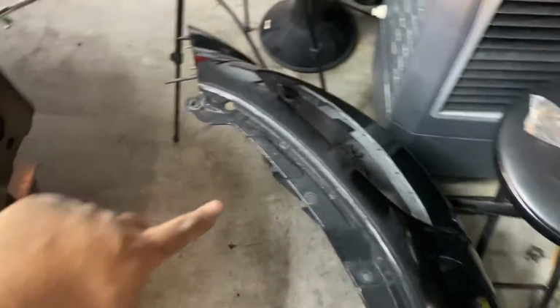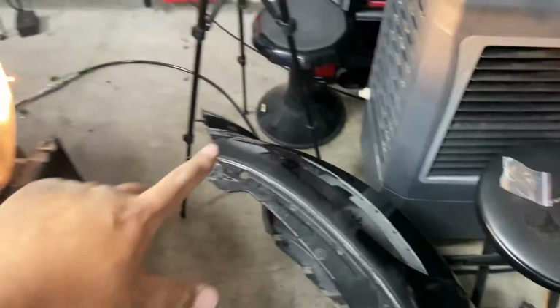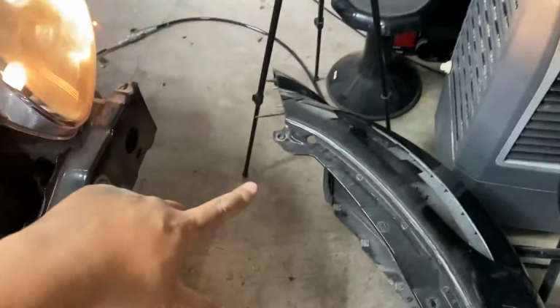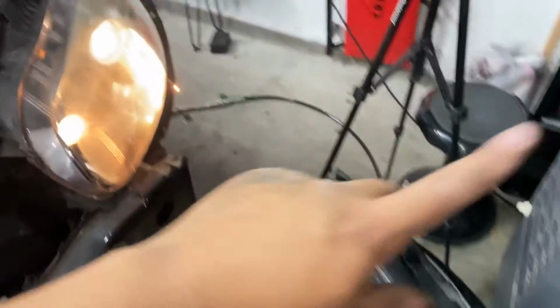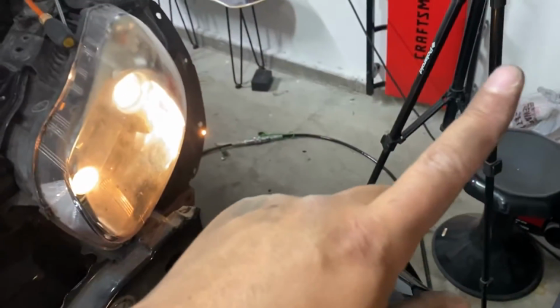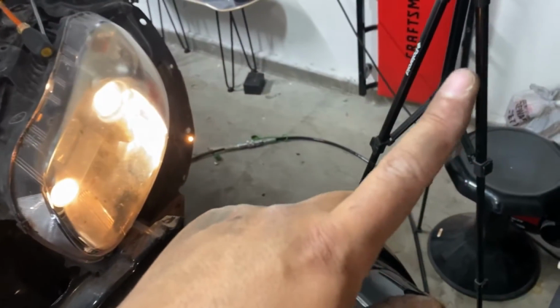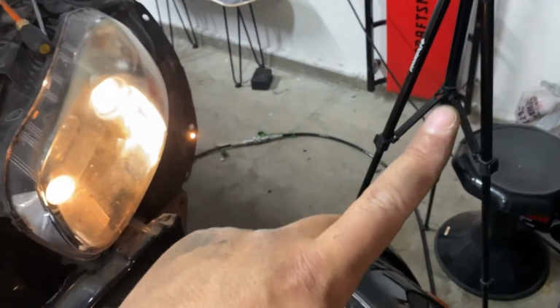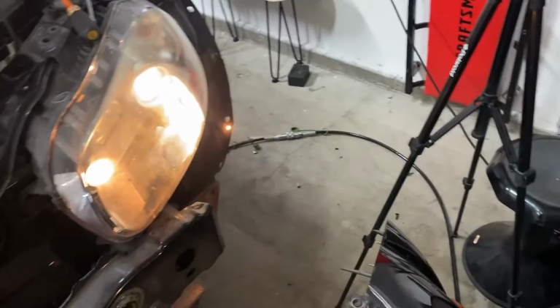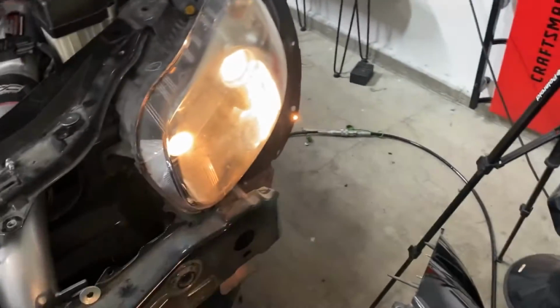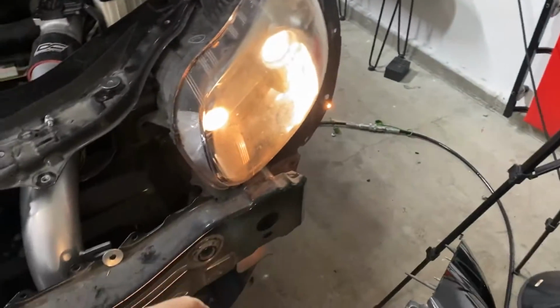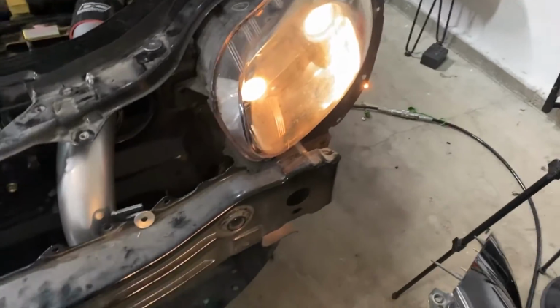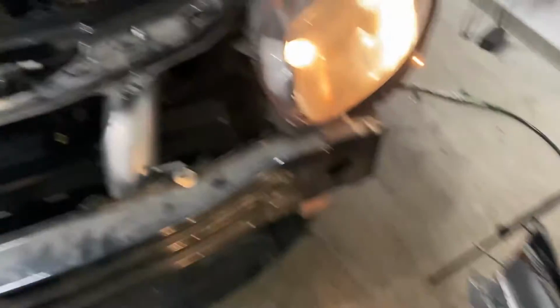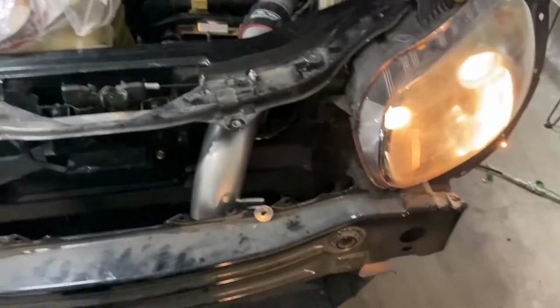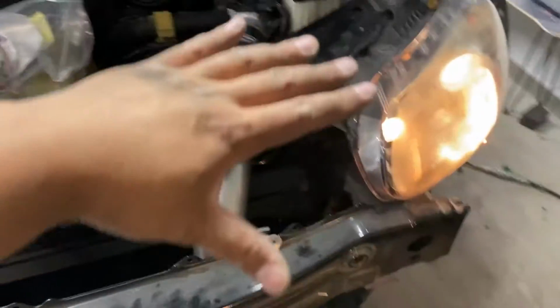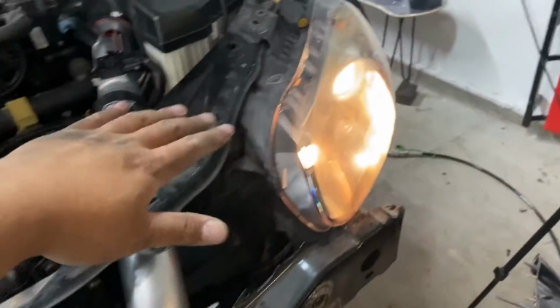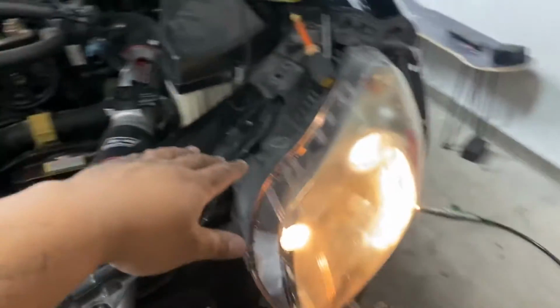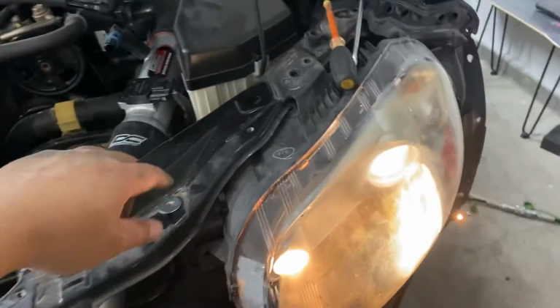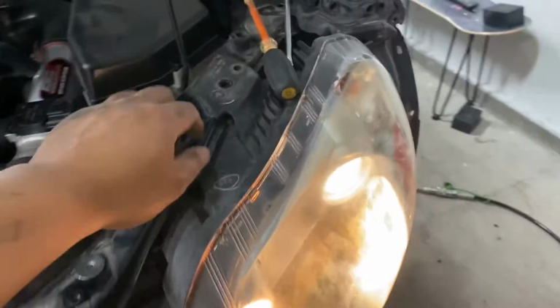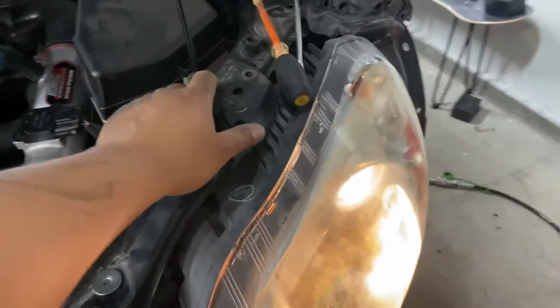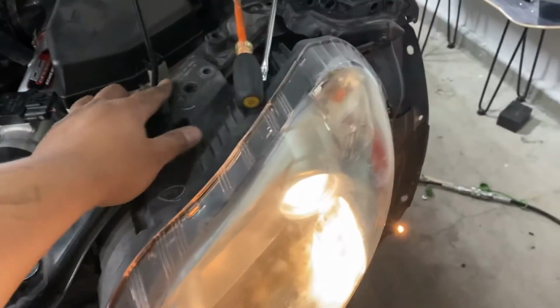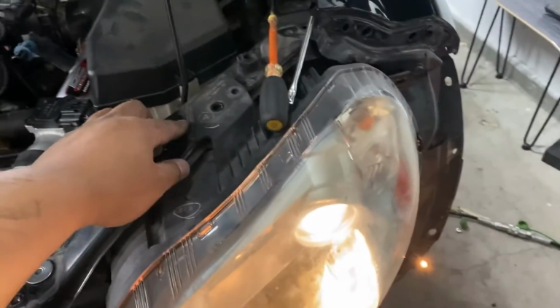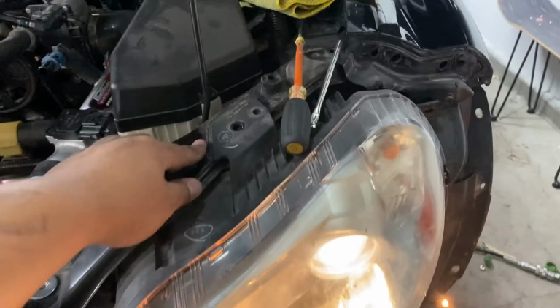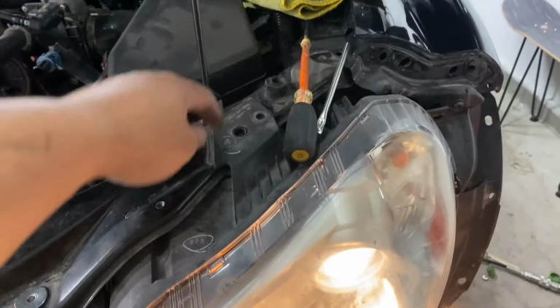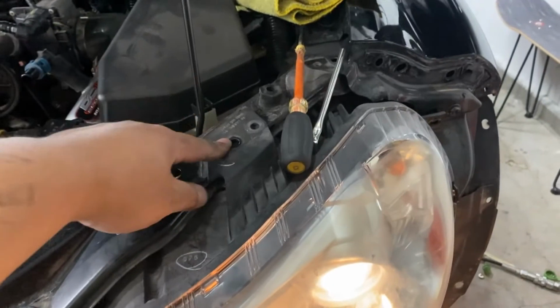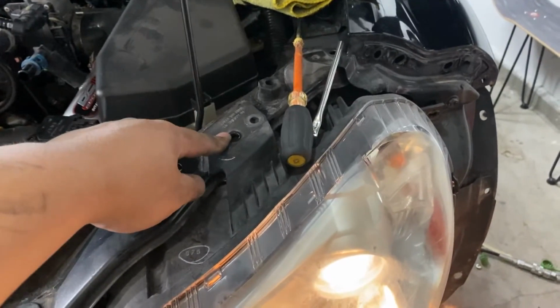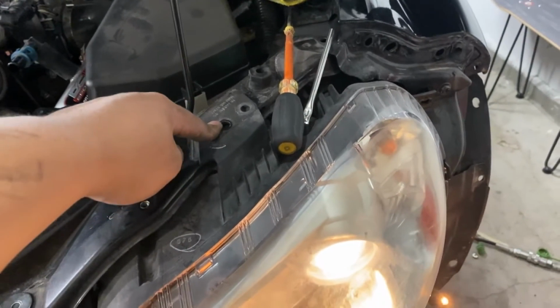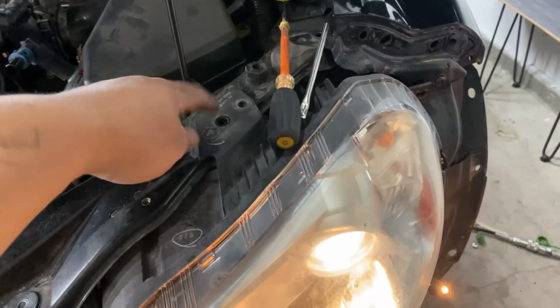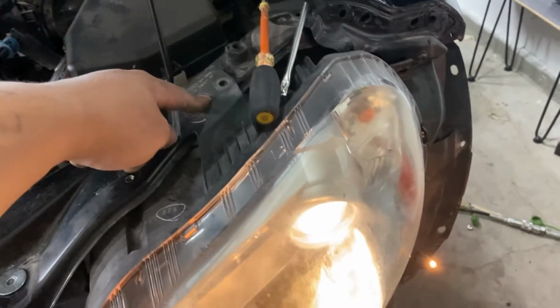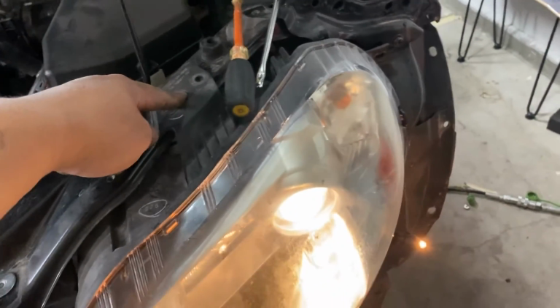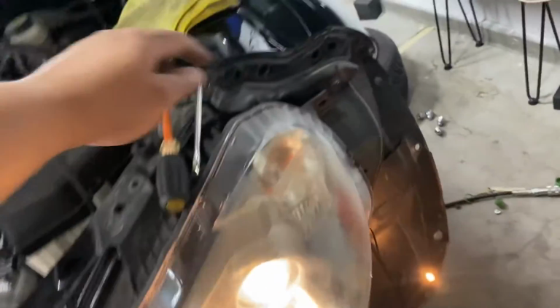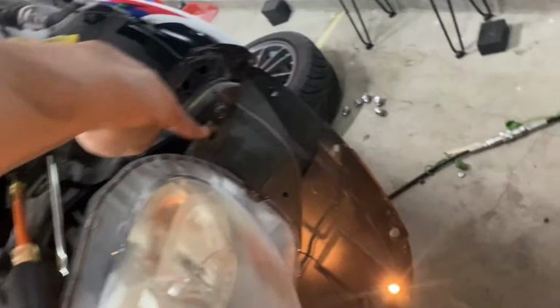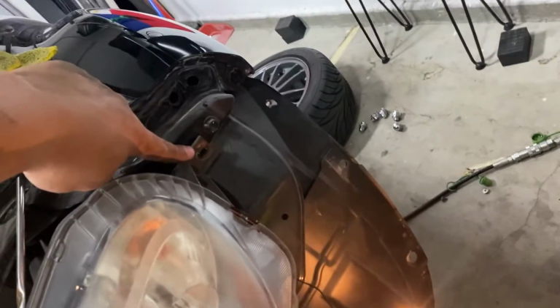First you need to remove the bumper — check out my video up here if you guys haven't done that yet, we're gonna jump straight past that. To remove the headlights, you've got to remove one bolt up here, it's a 10 millimeter, and another 10 over here.